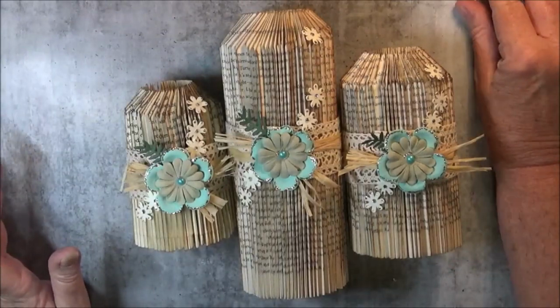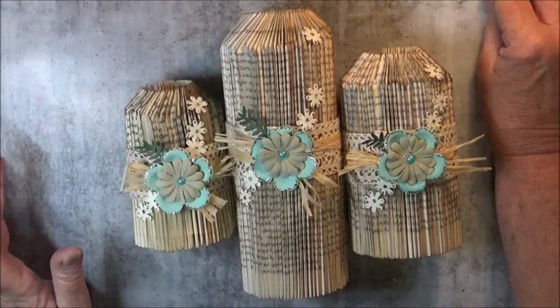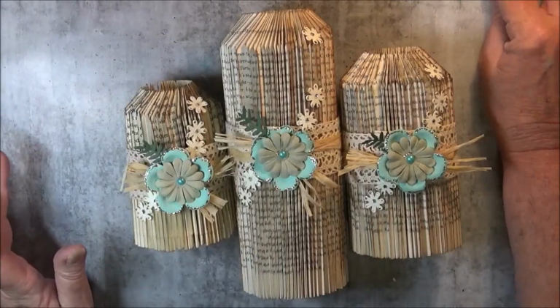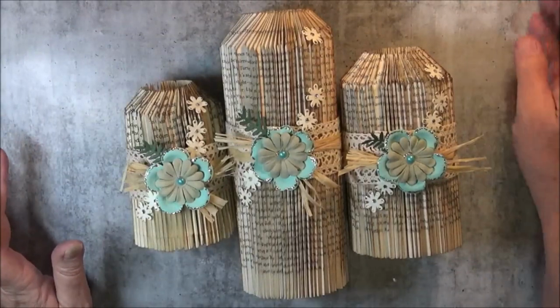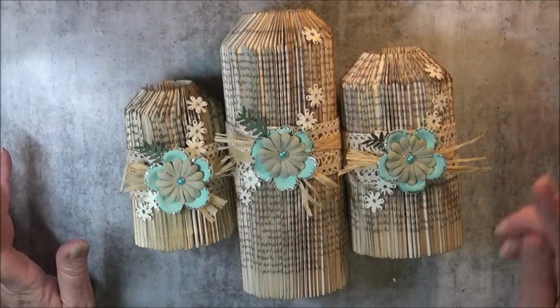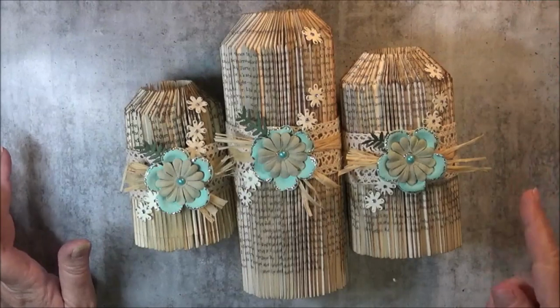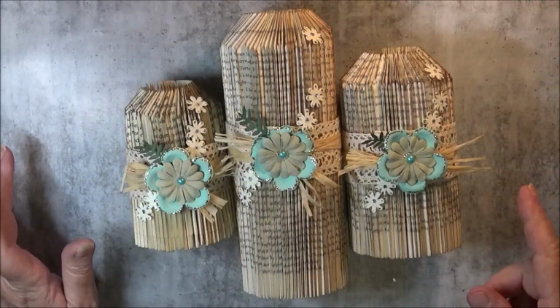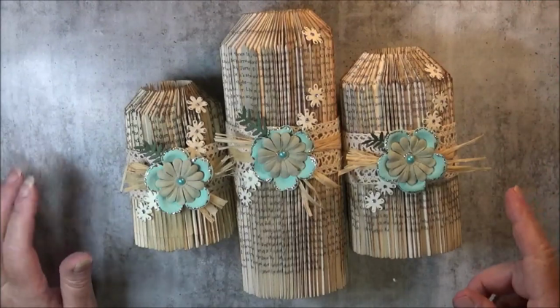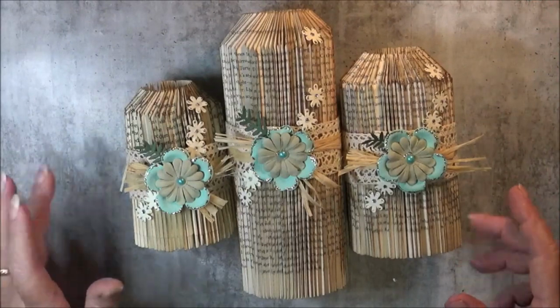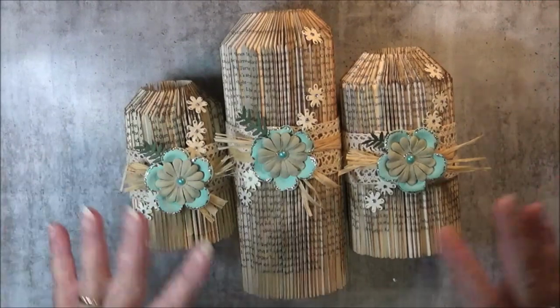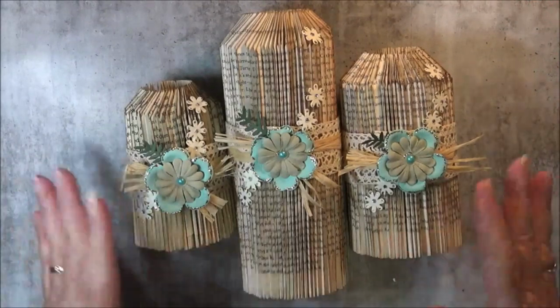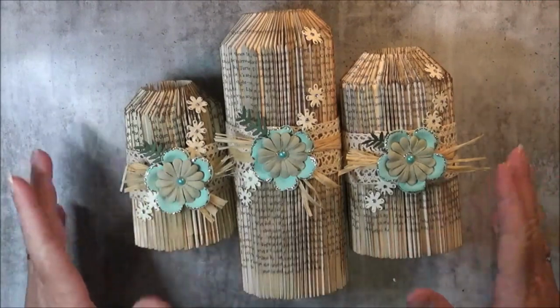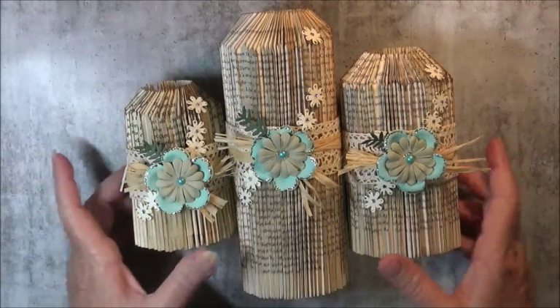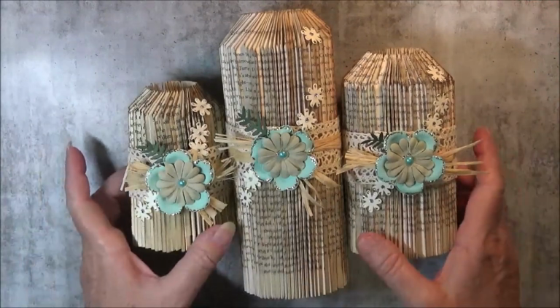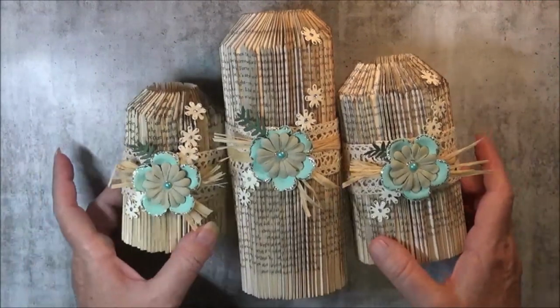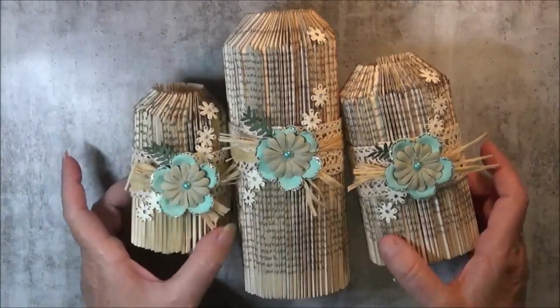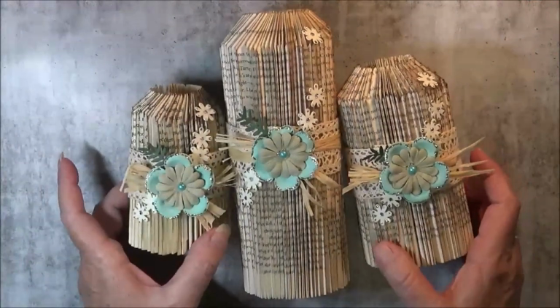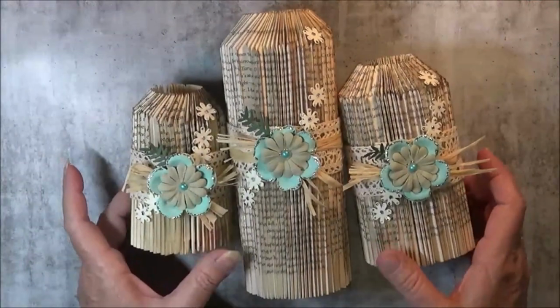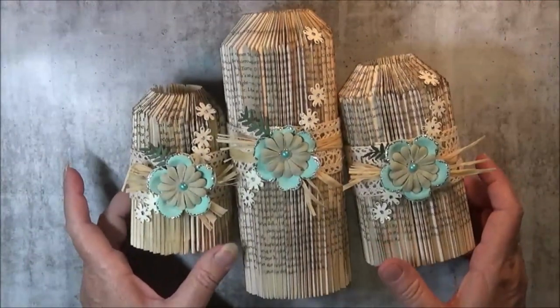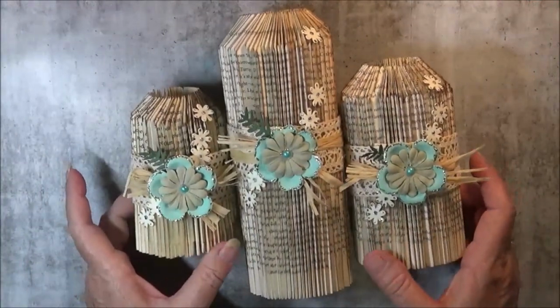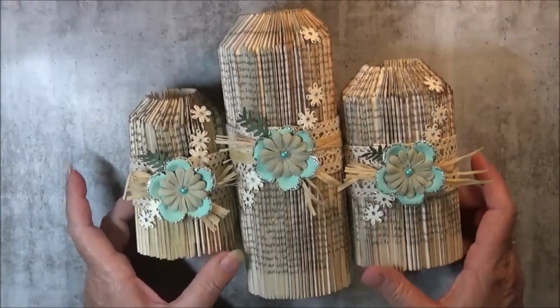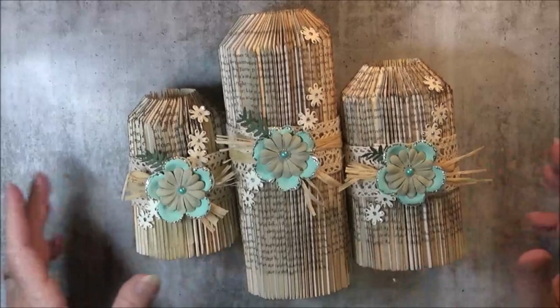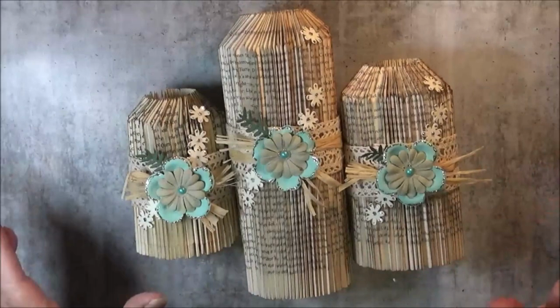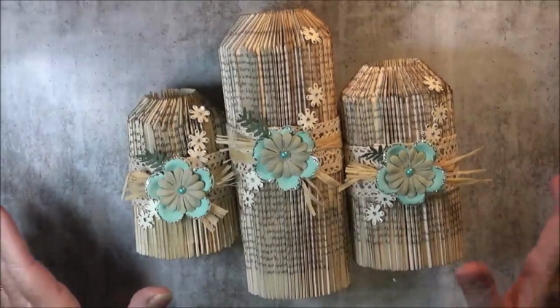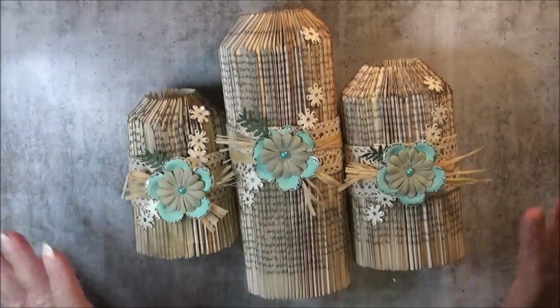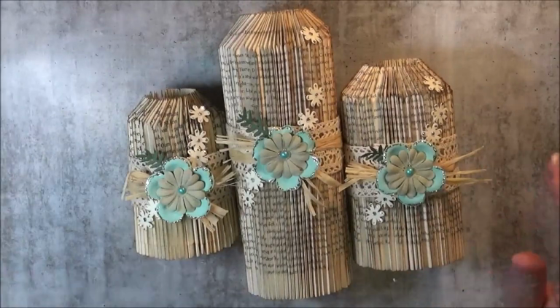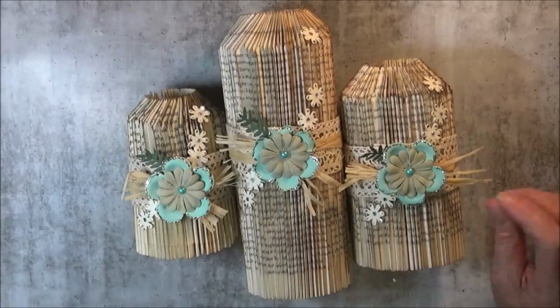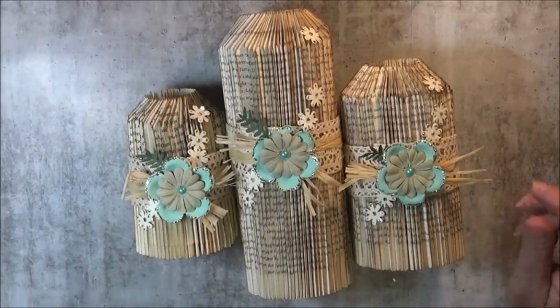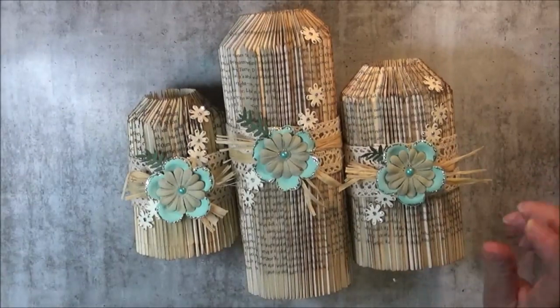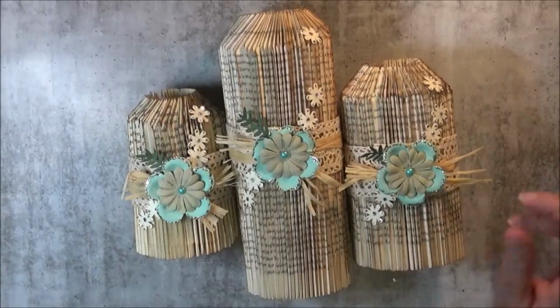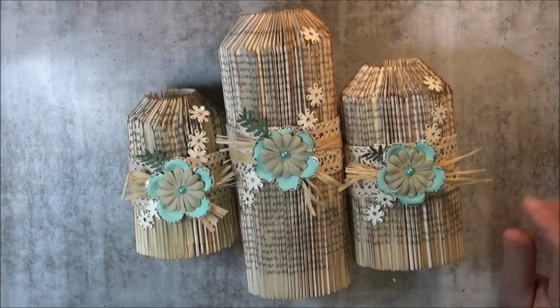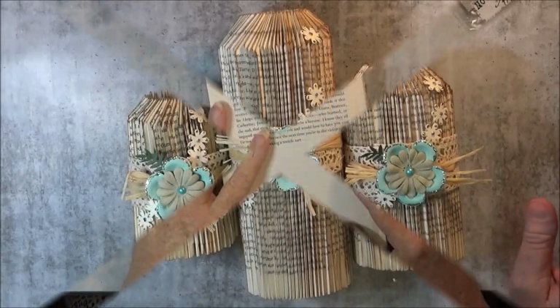Just after this, I will put up a short video of how you fold the pages. Thanks everyone, you all have a great day and I'll catch you later. Bye bye.